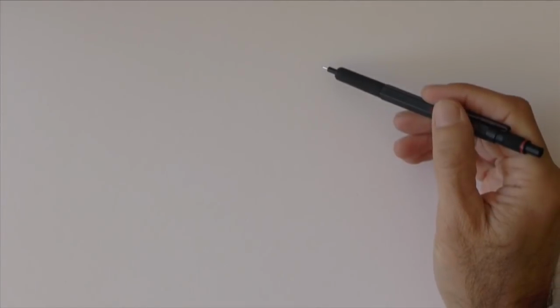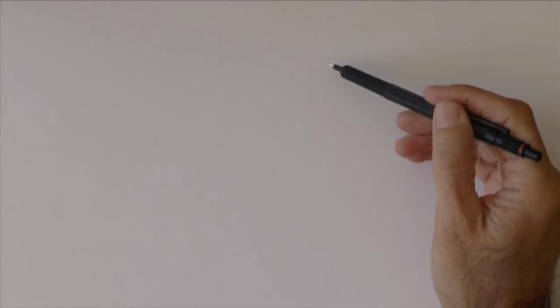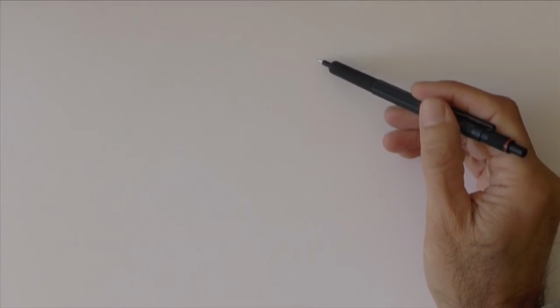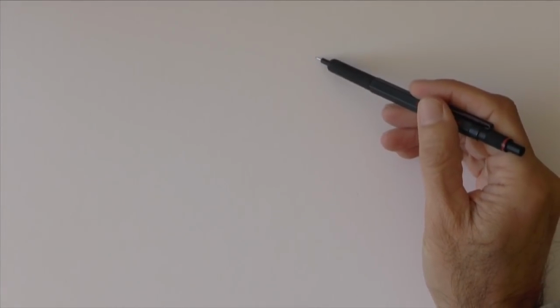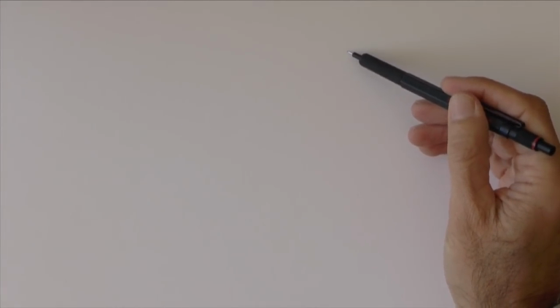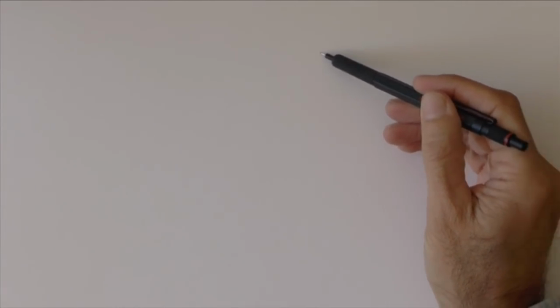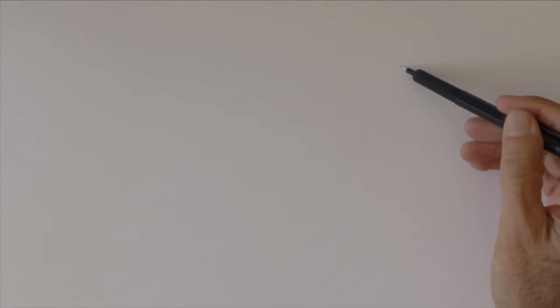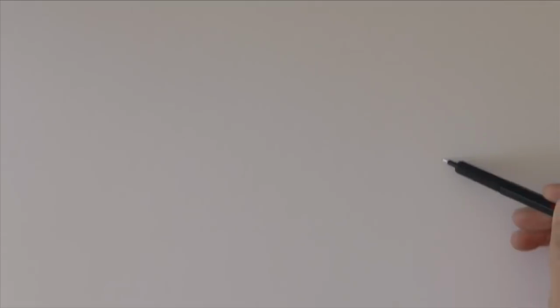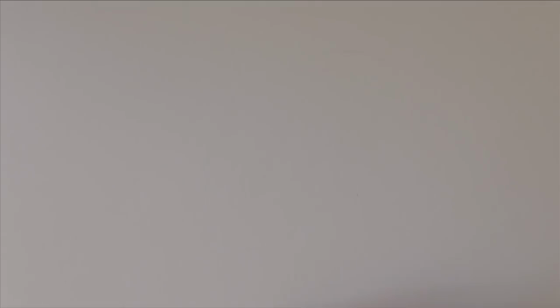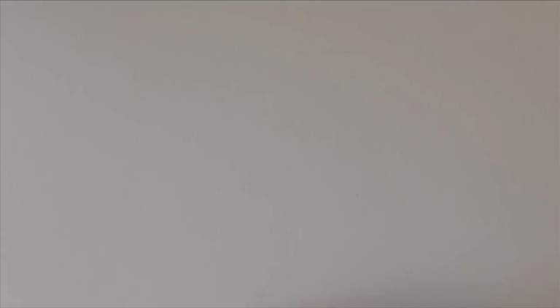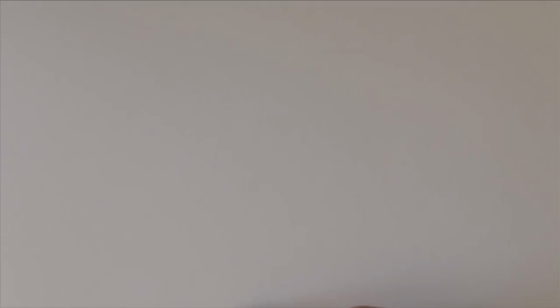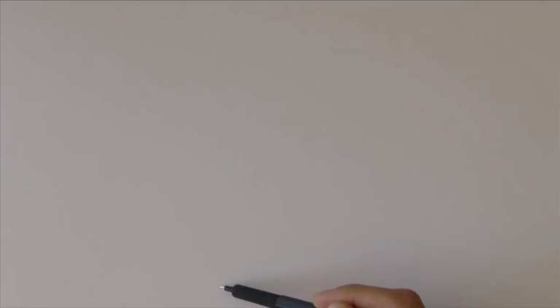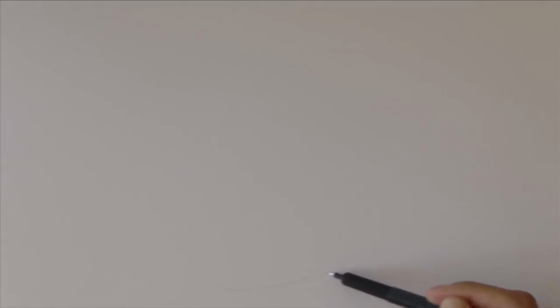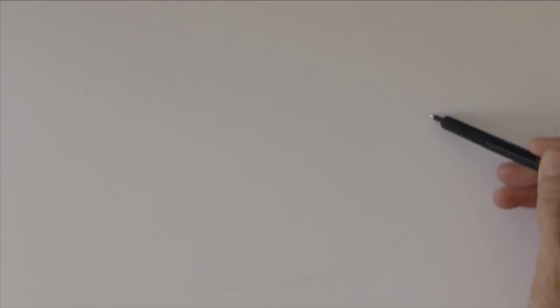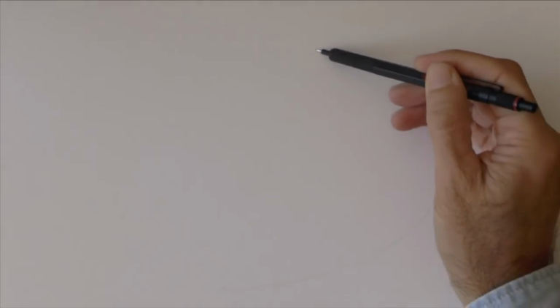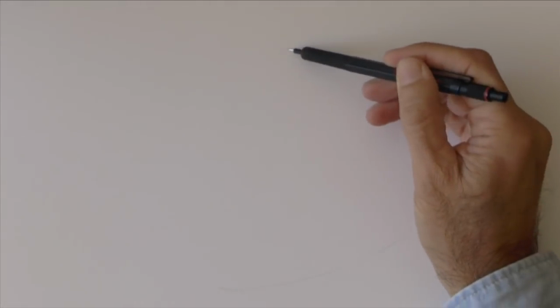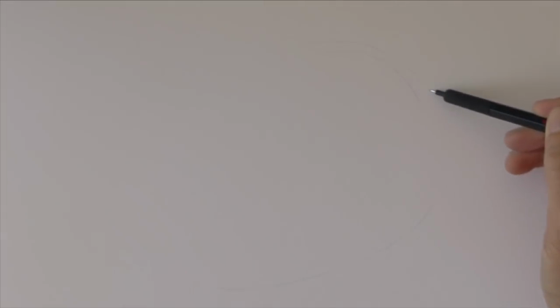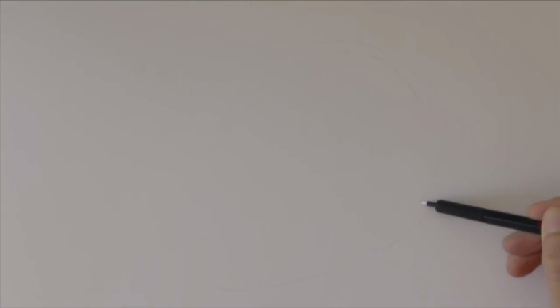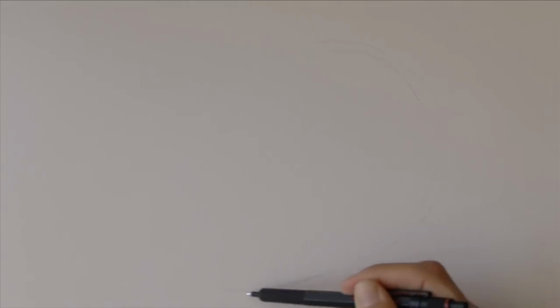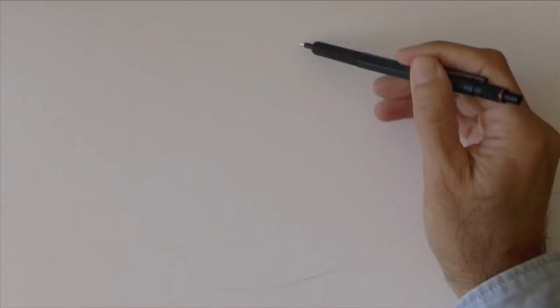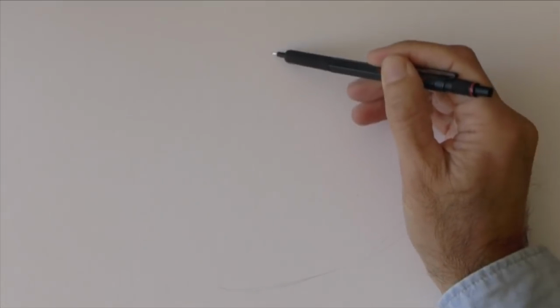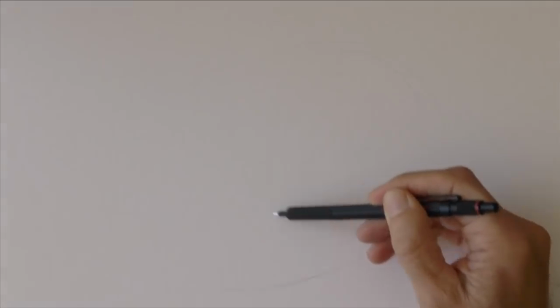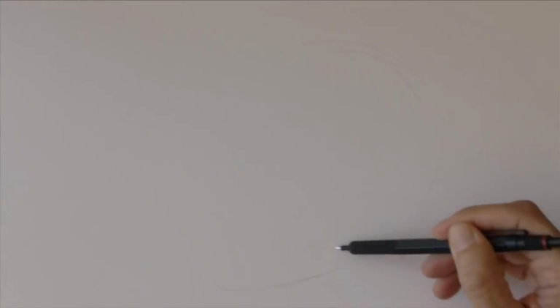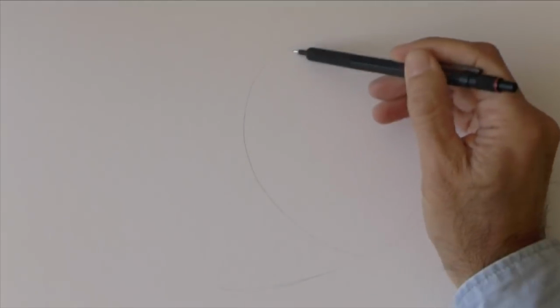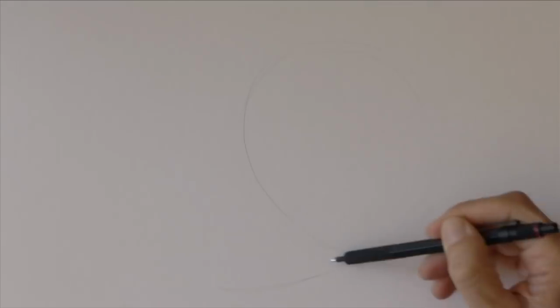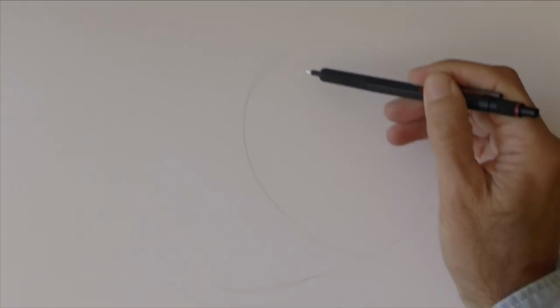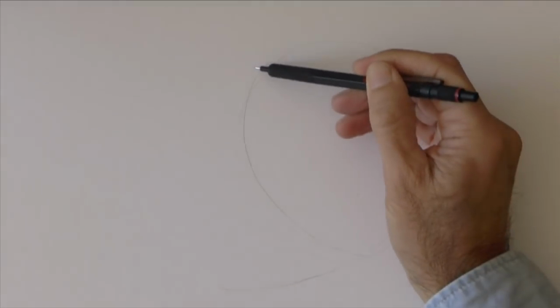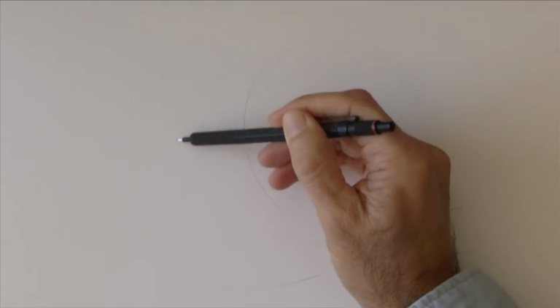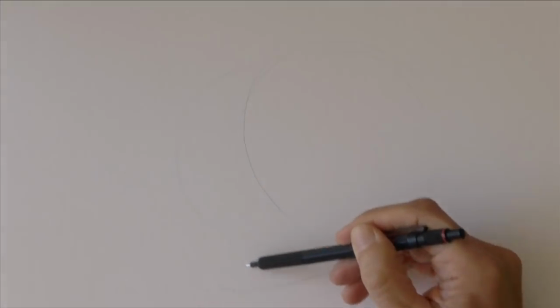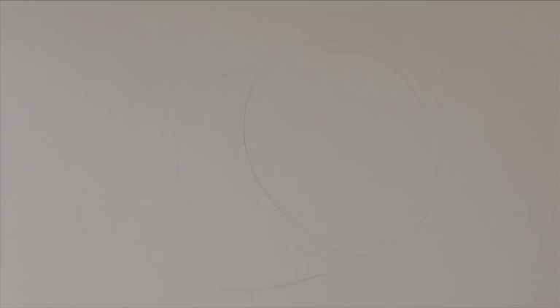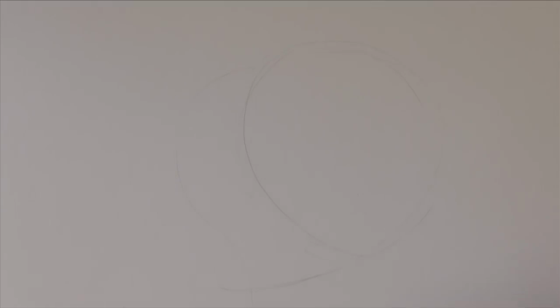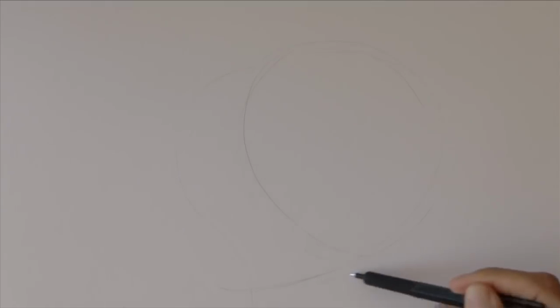Hello my friends and welcome to another Tuesday of tutorial! I am Leonardo Pereznieto and I am very glad to see you again! Today we will draw a rose.